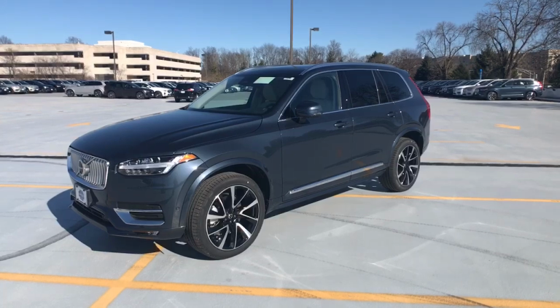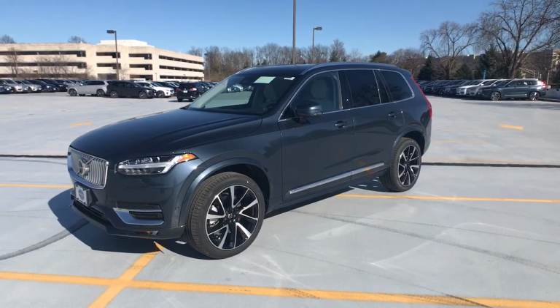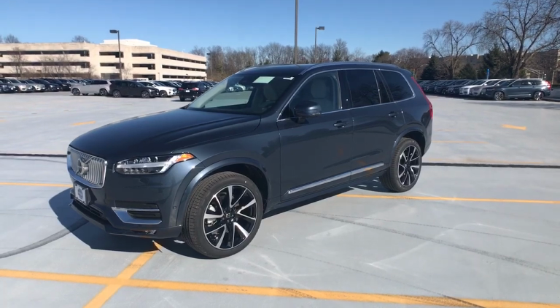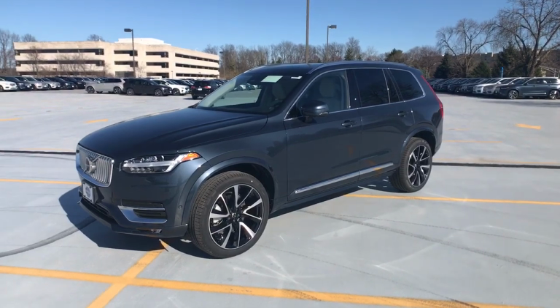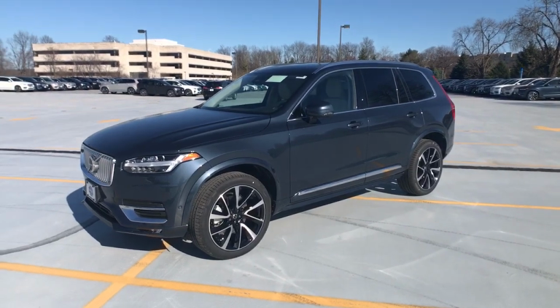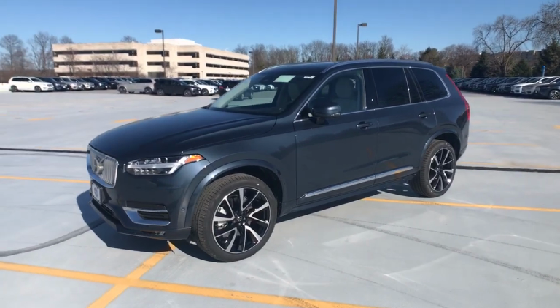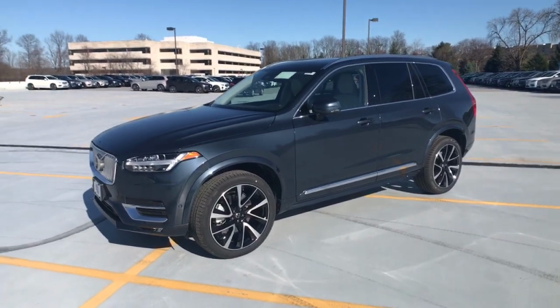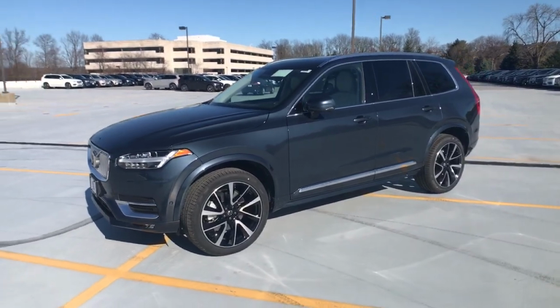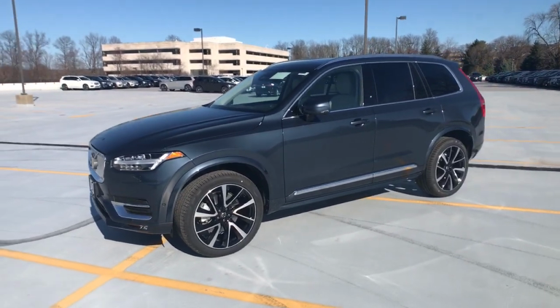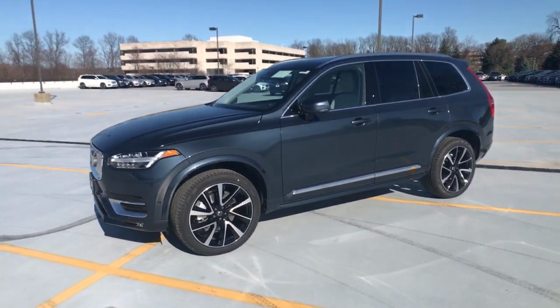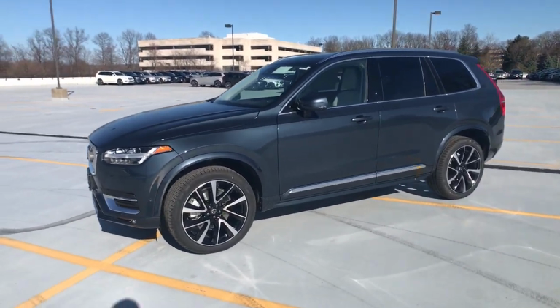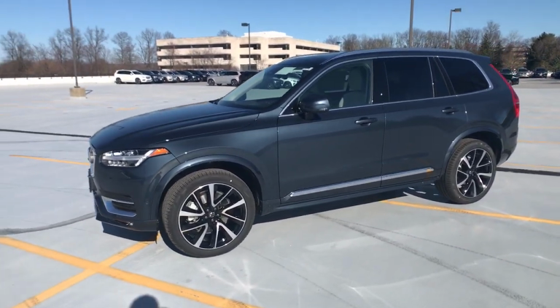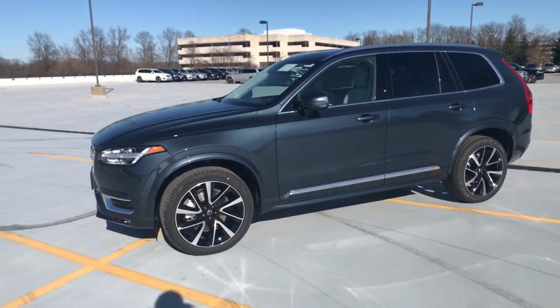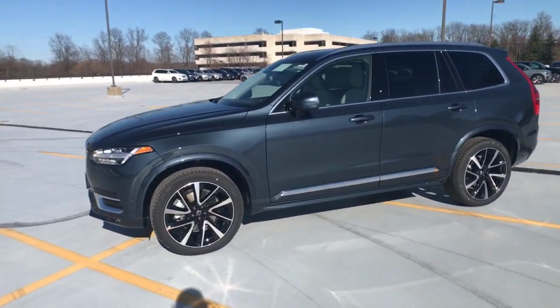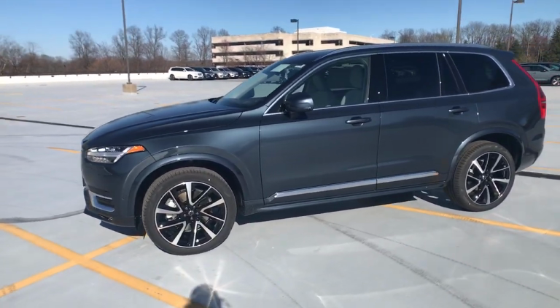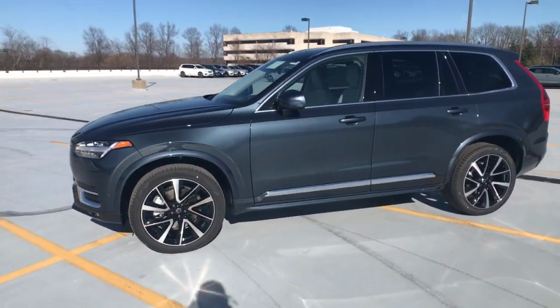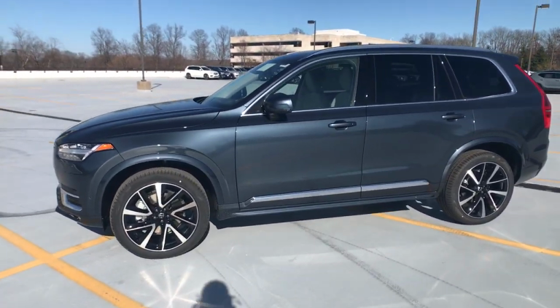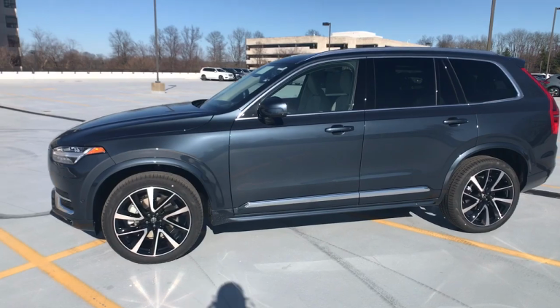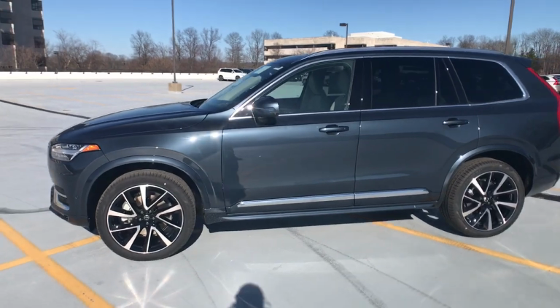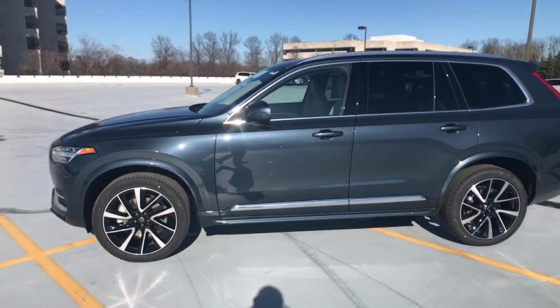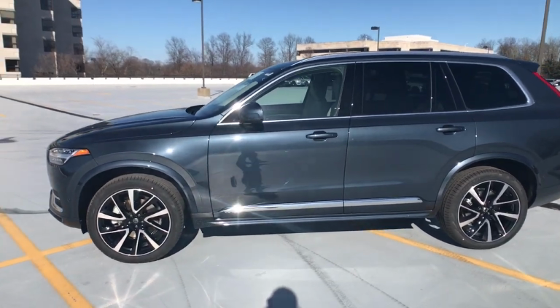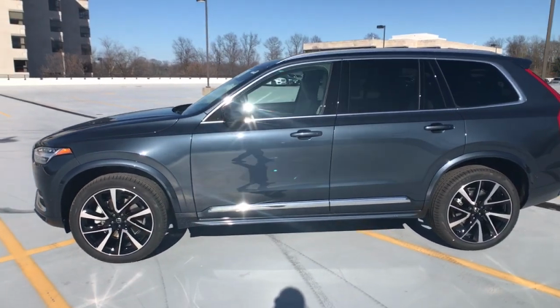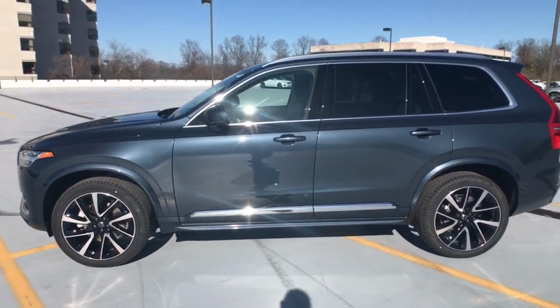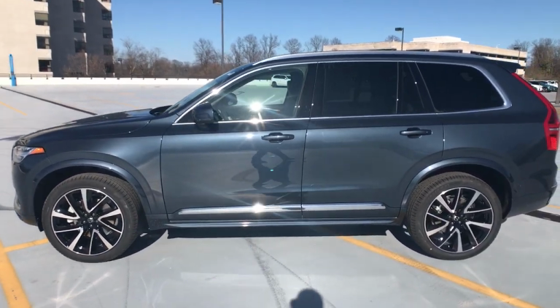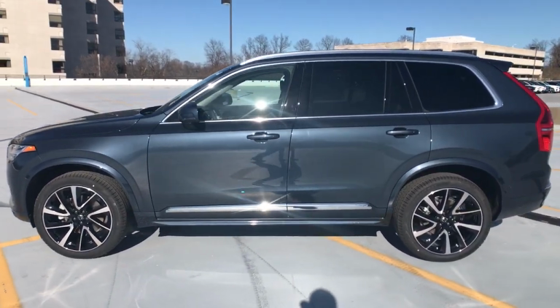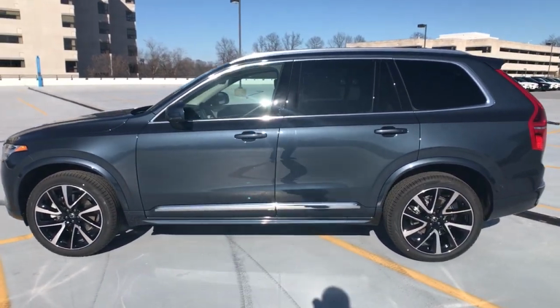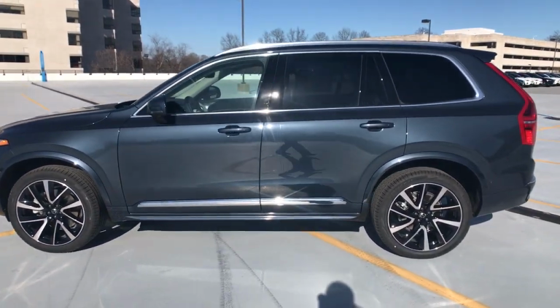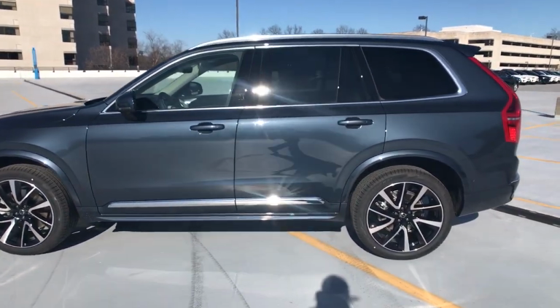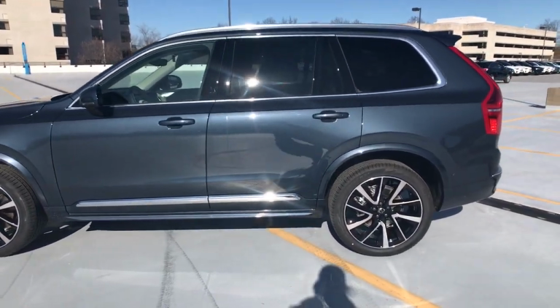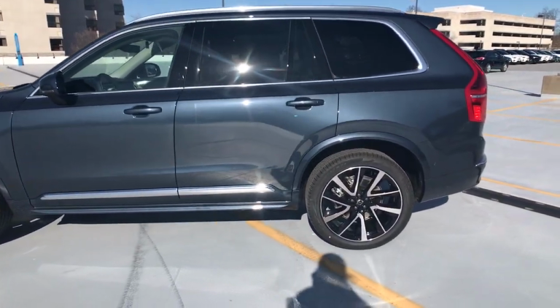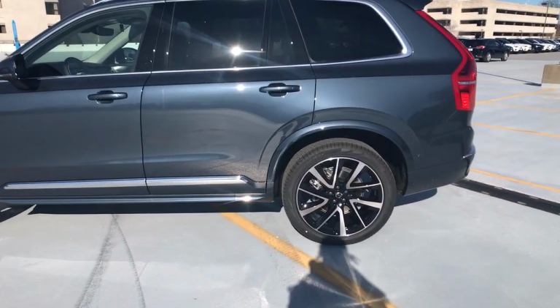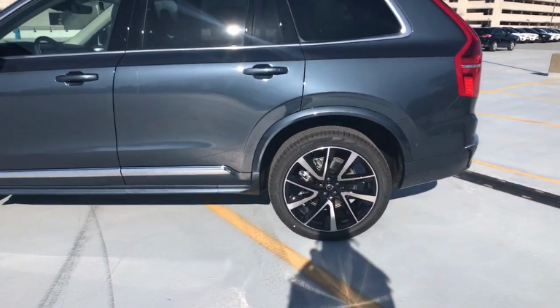Your next car could be the 2023 Volvo XC90. Travel with peace of mind in this exquisitely crafted XC90.